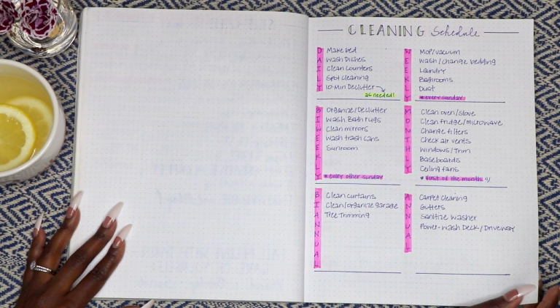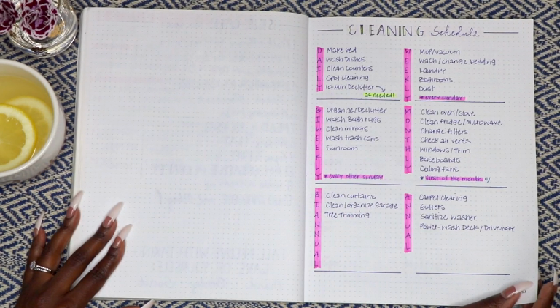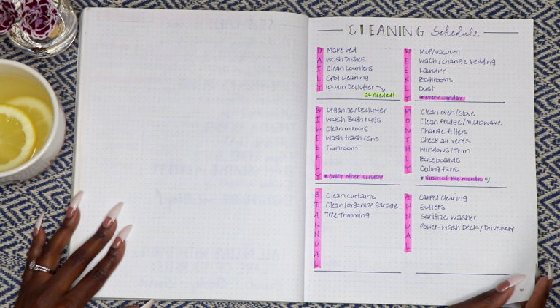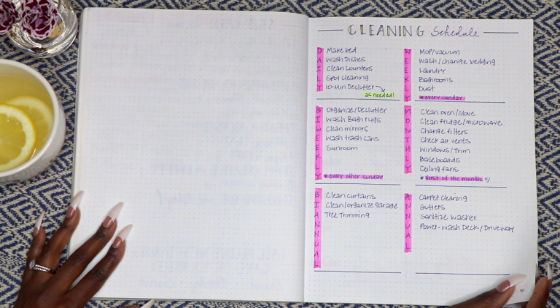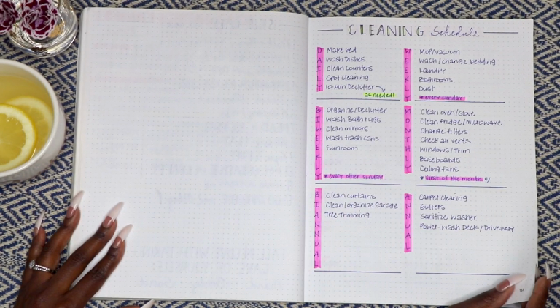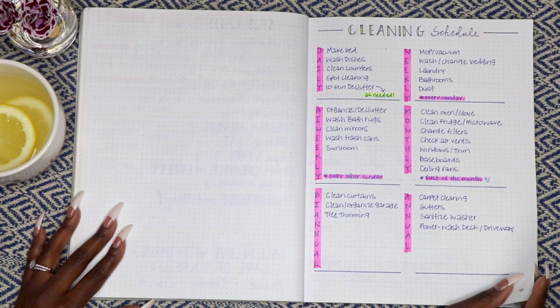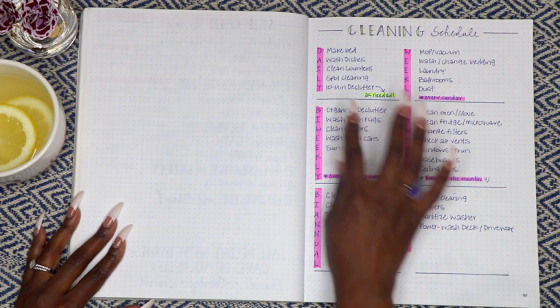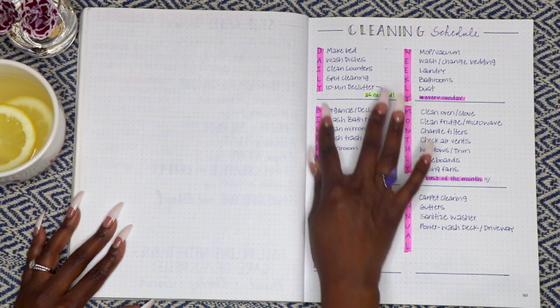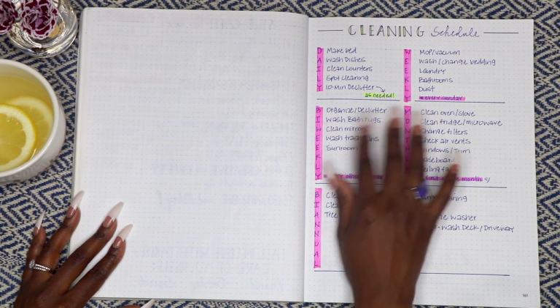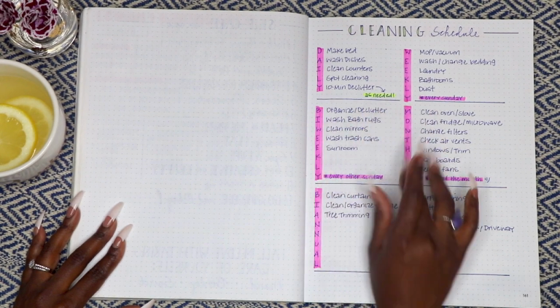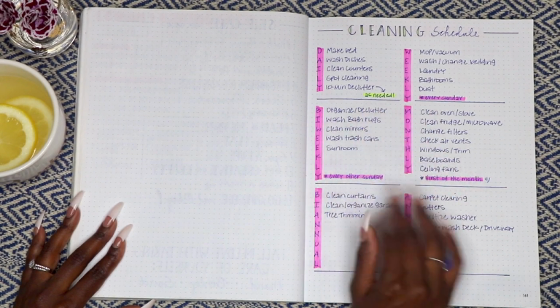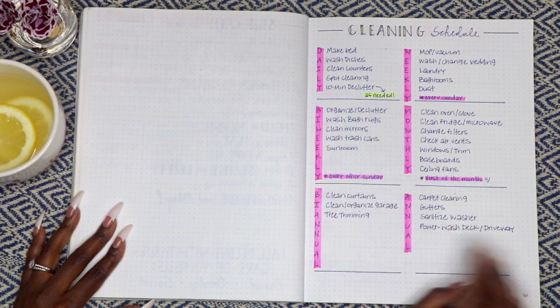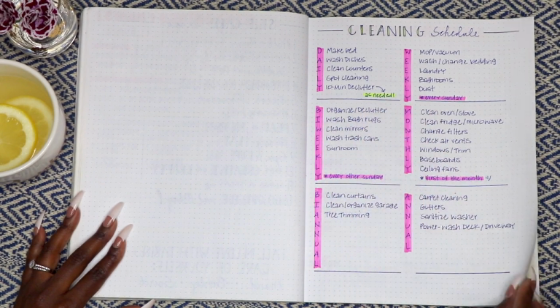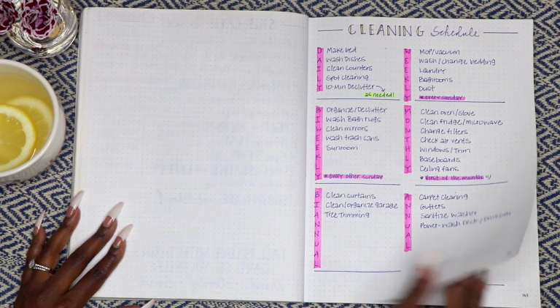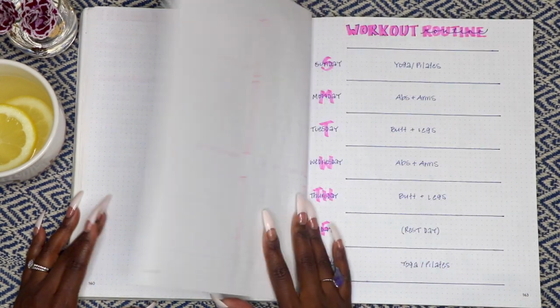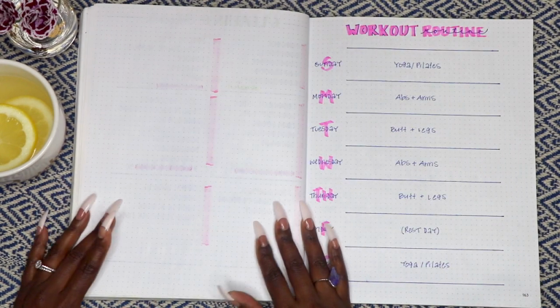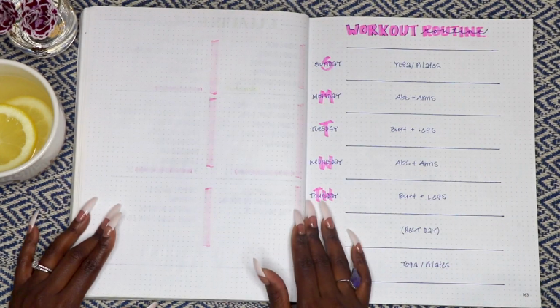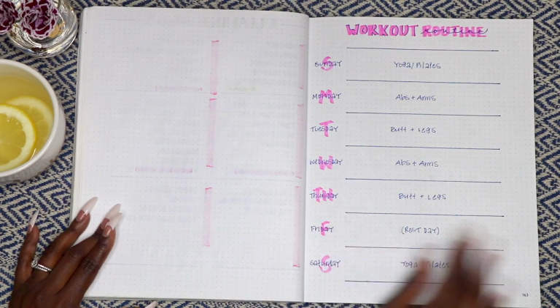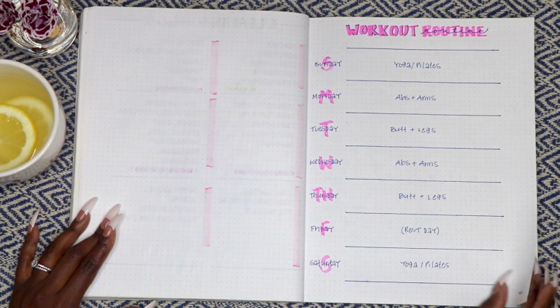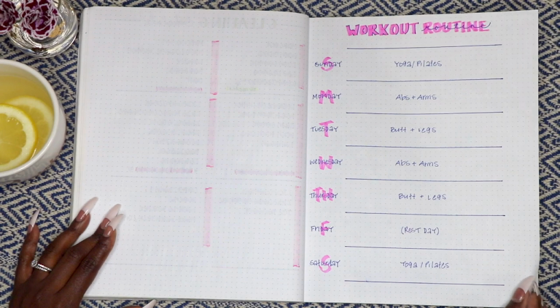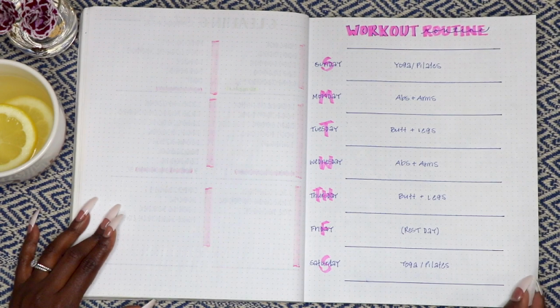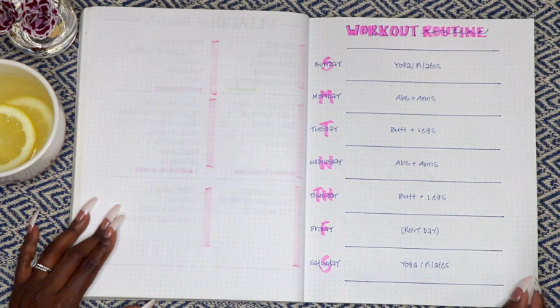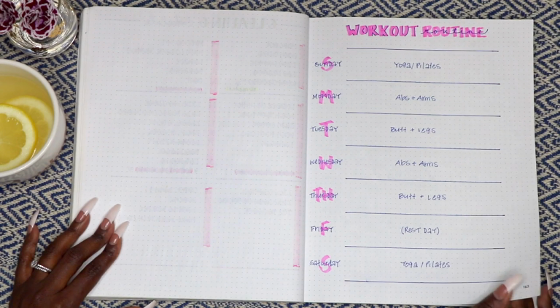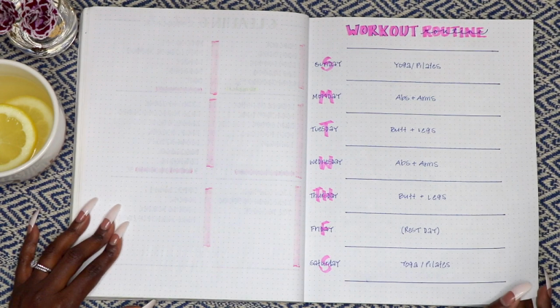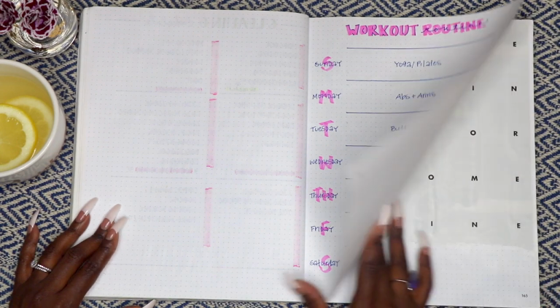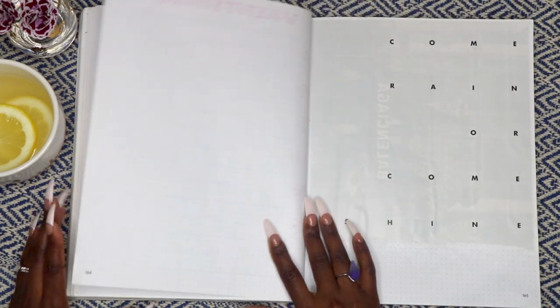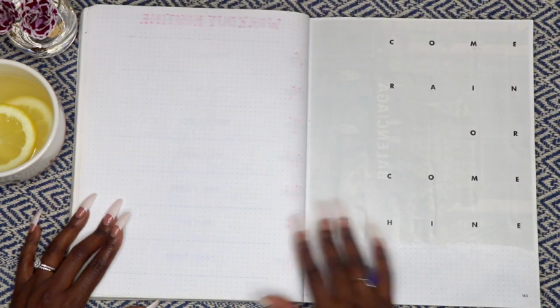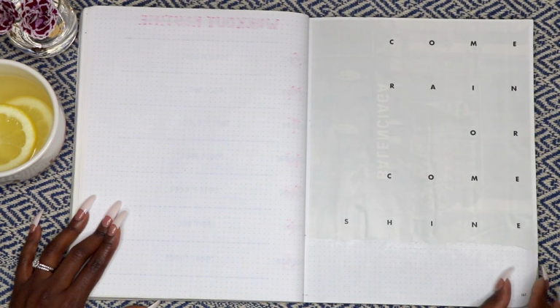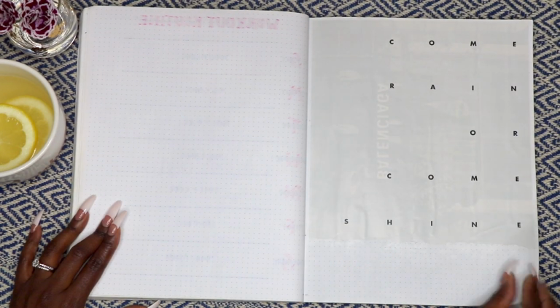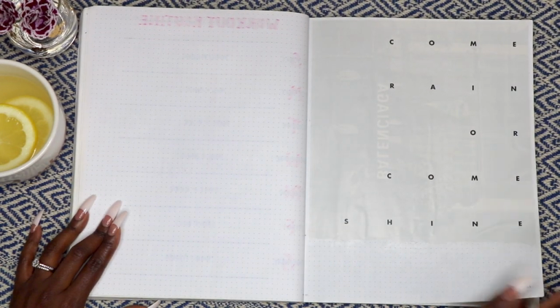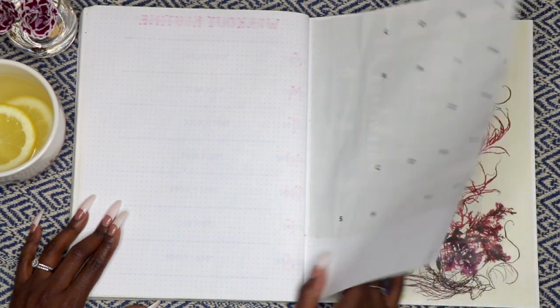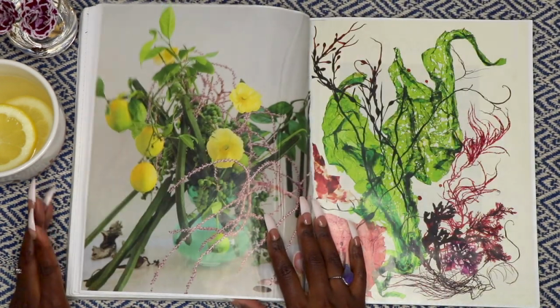I also keep a cleaning schedule, which helps me keep things tidy and organized around the house. A workout routine — and I just thought these photos were pretty.